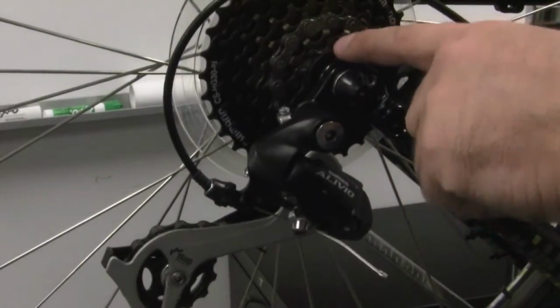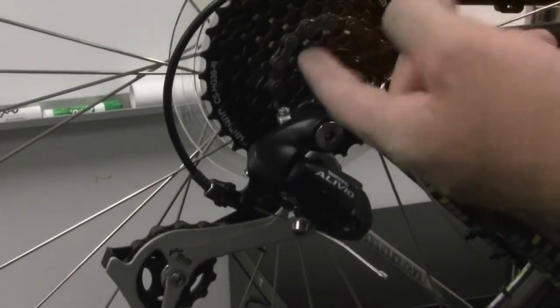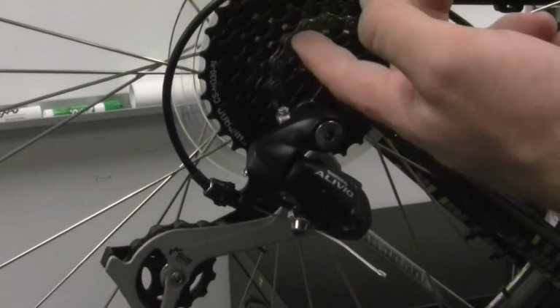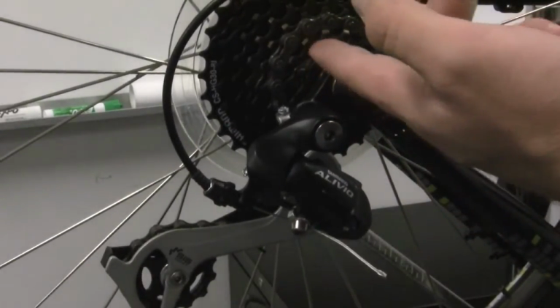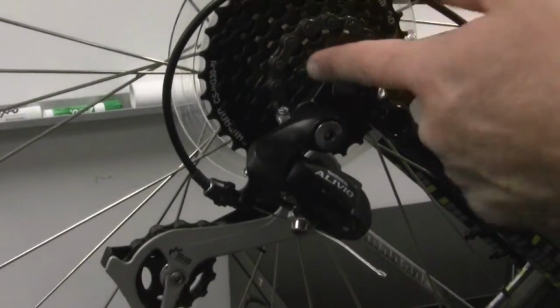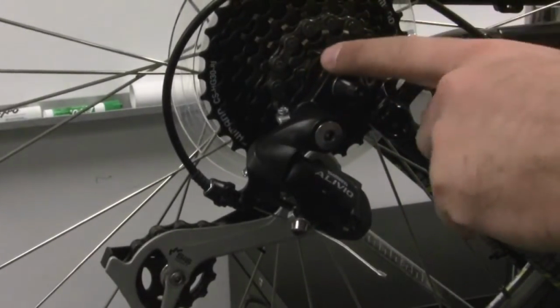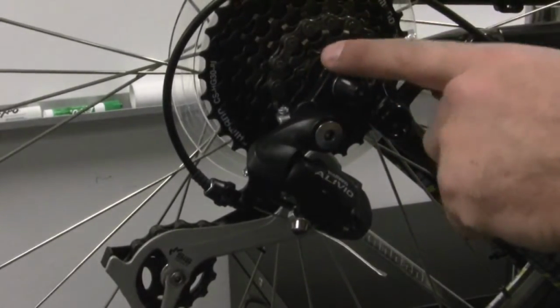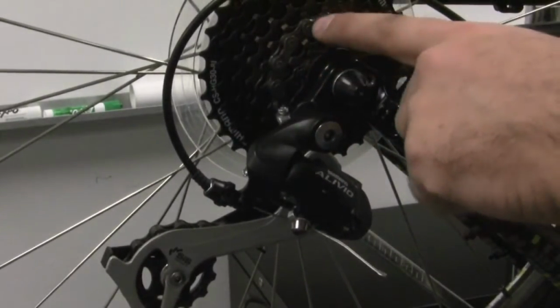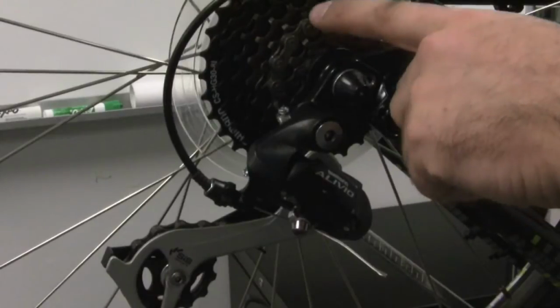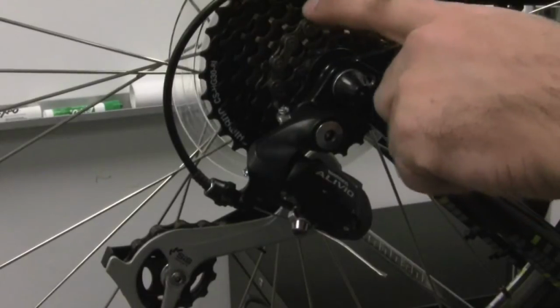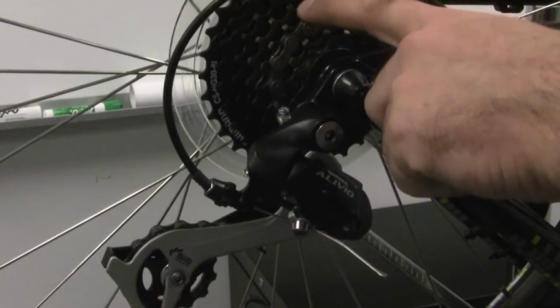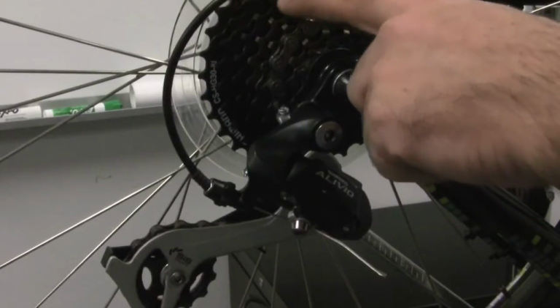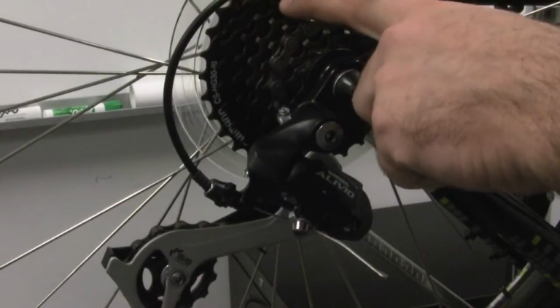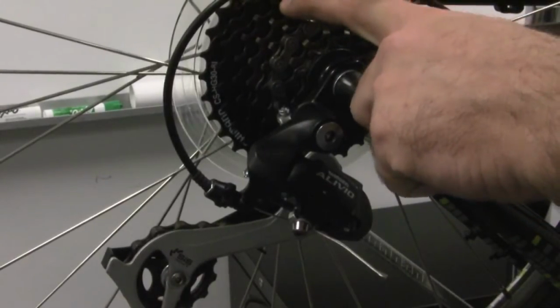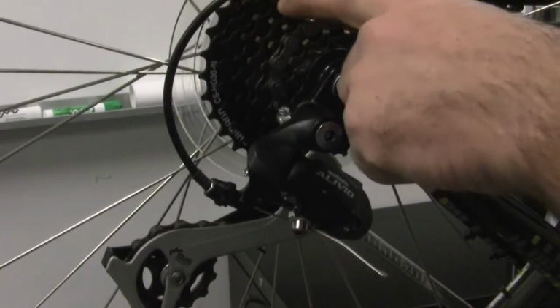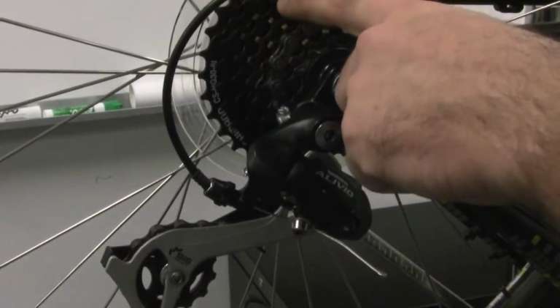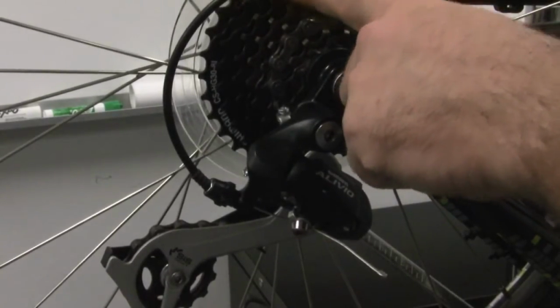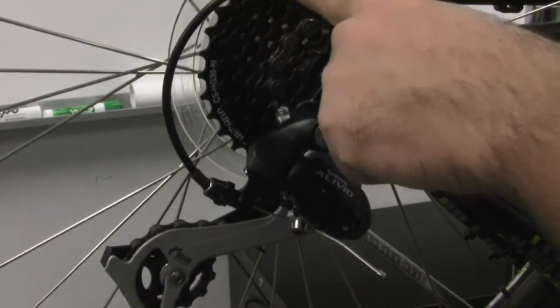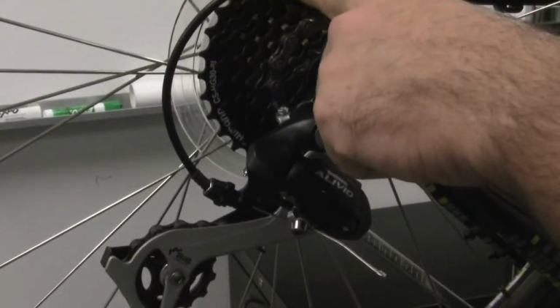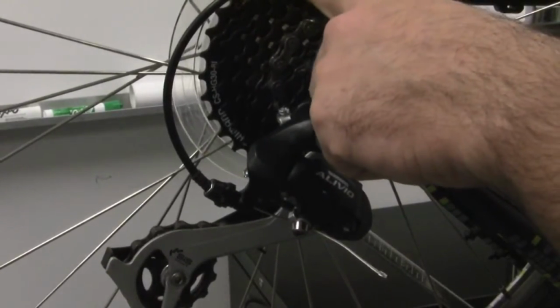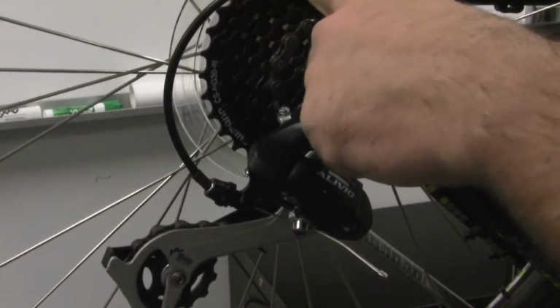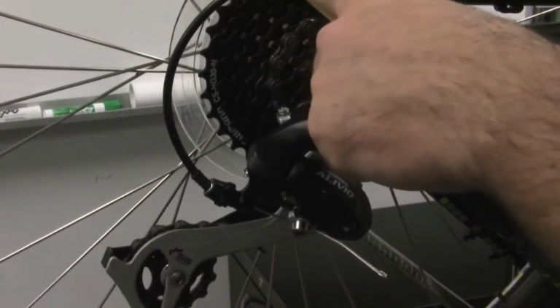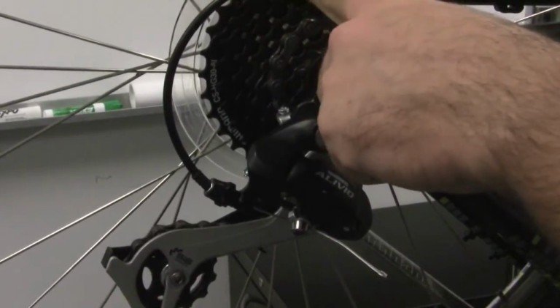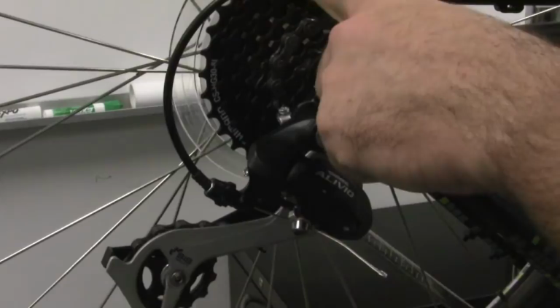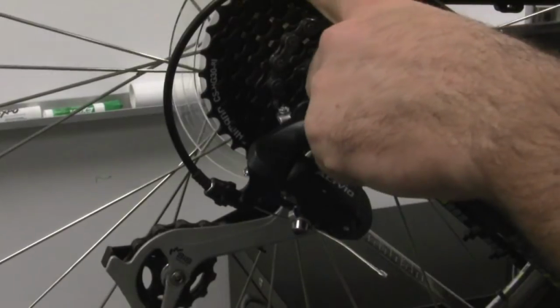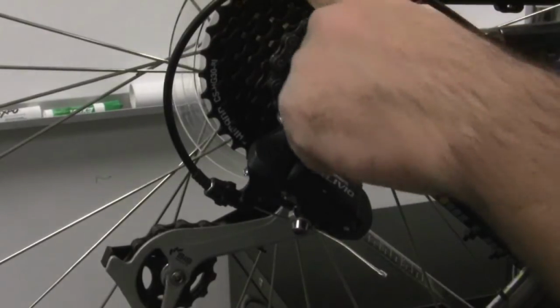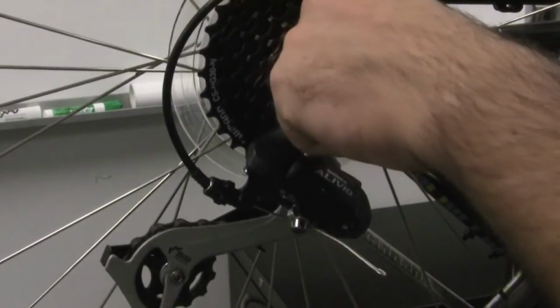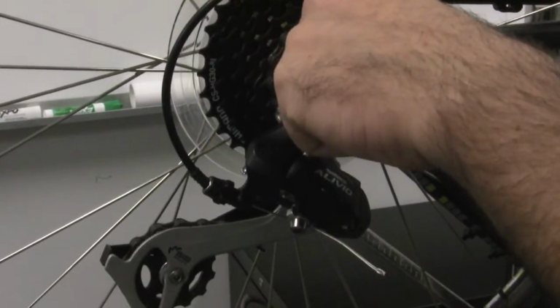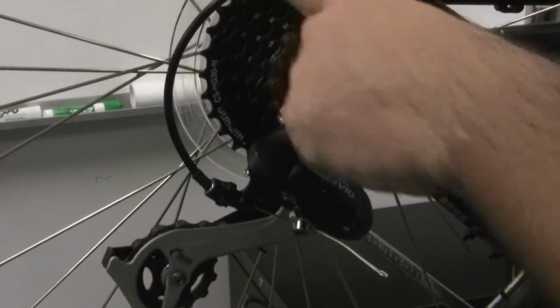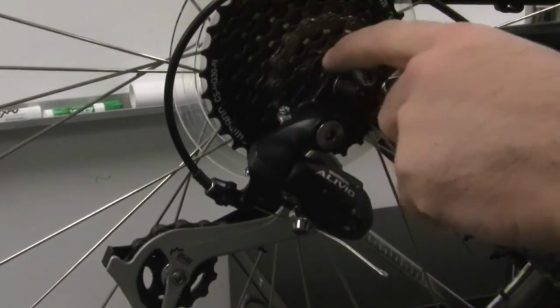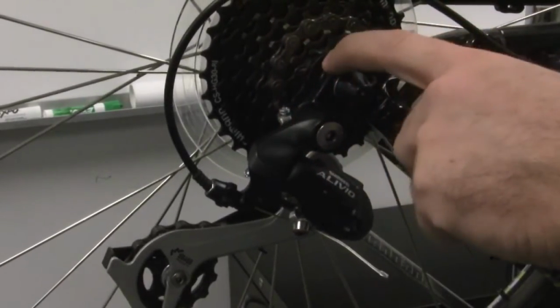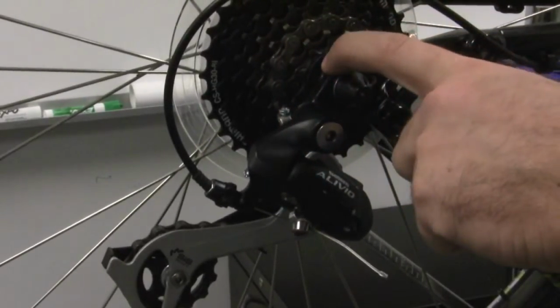When you have your shifting set correctly, the chain should move up one gear at a time, be quiet in each gear without any skipping, and not shift off into the spokes or off into the frame.